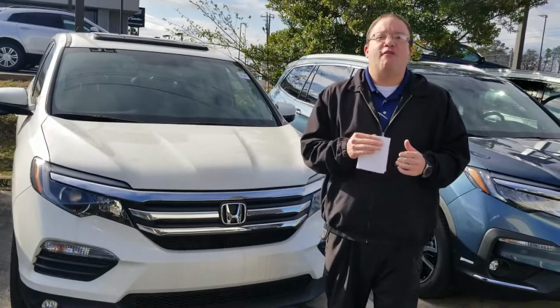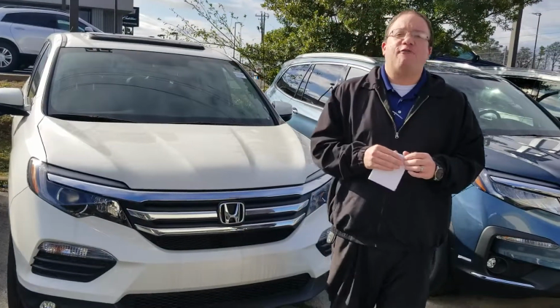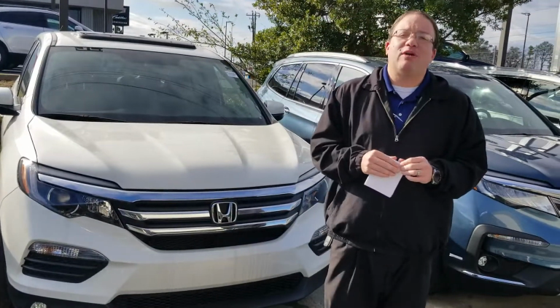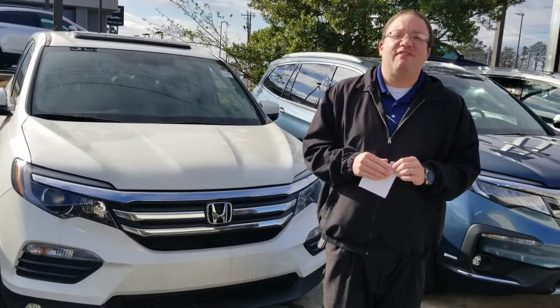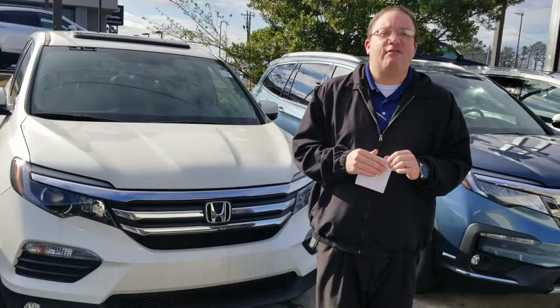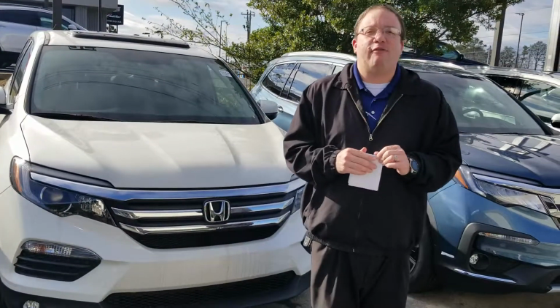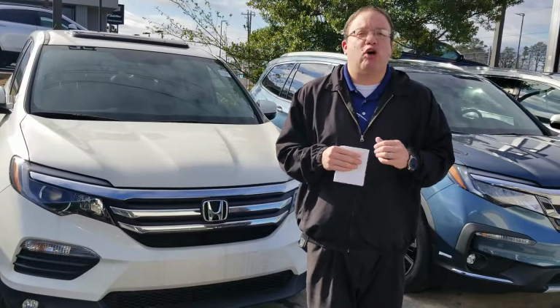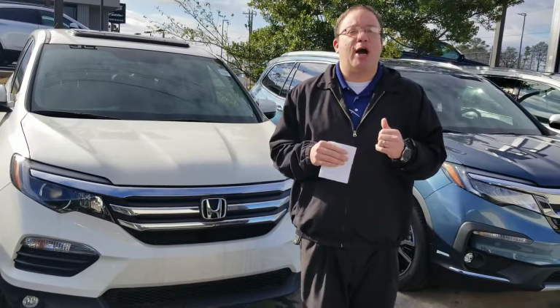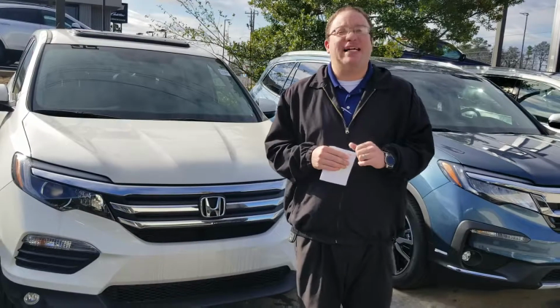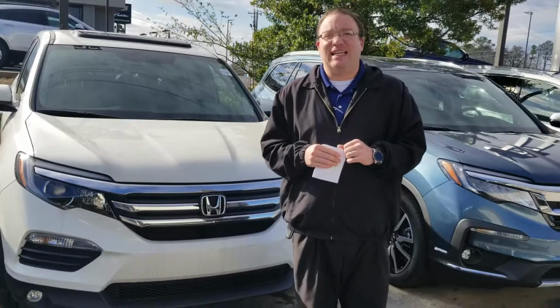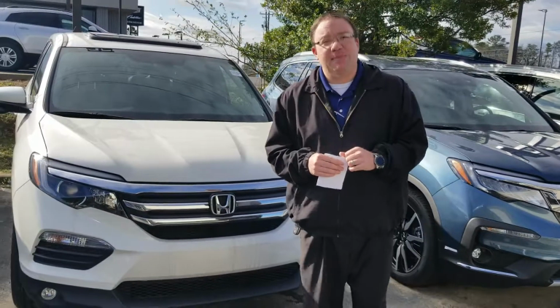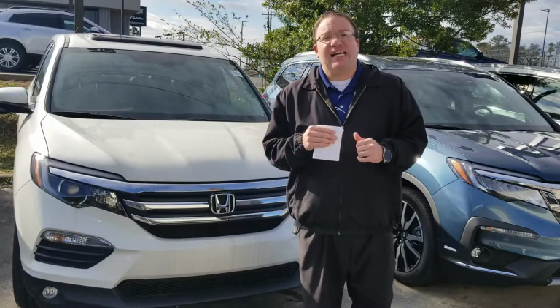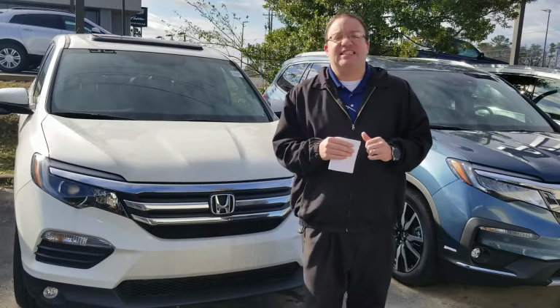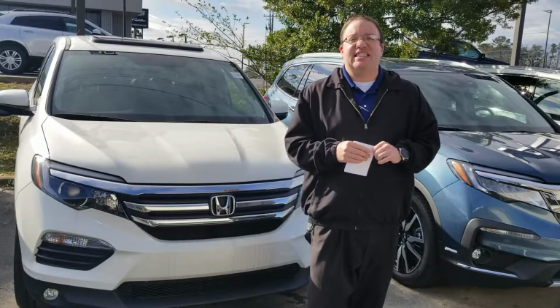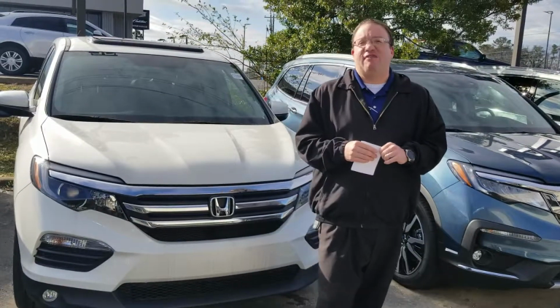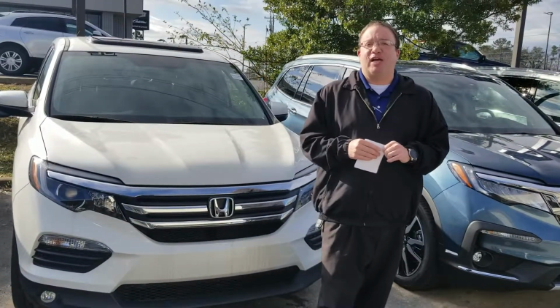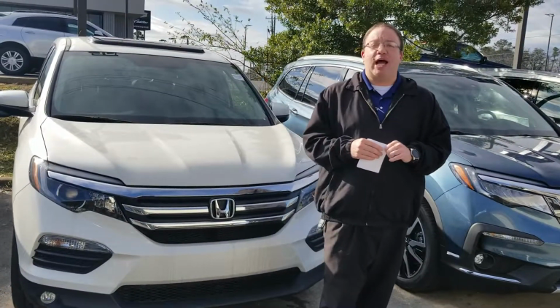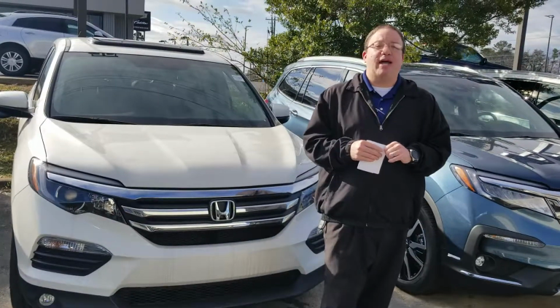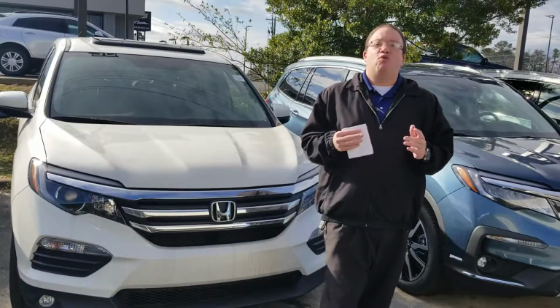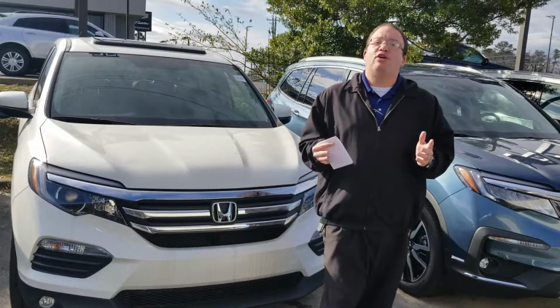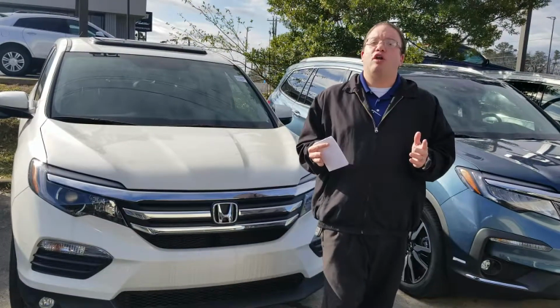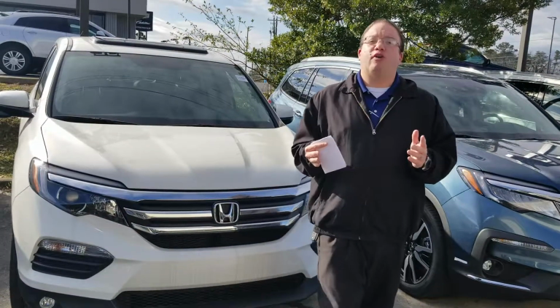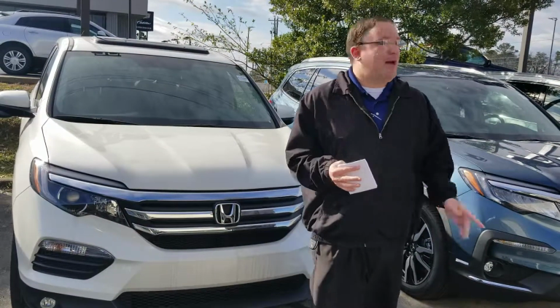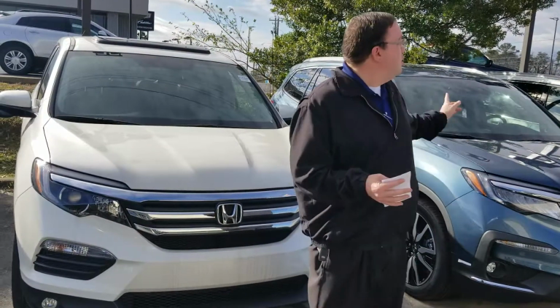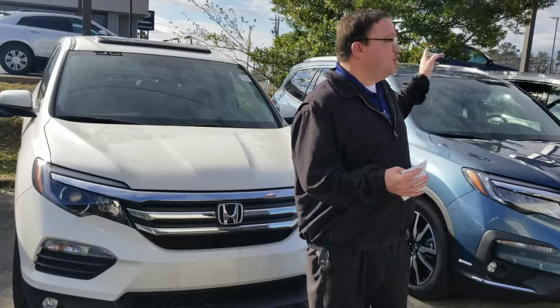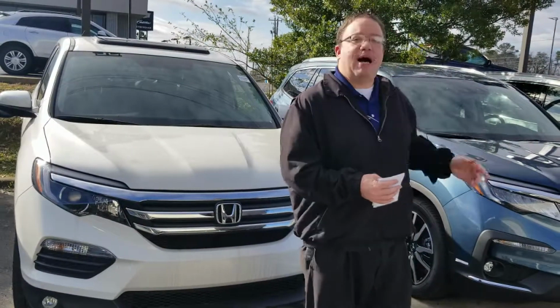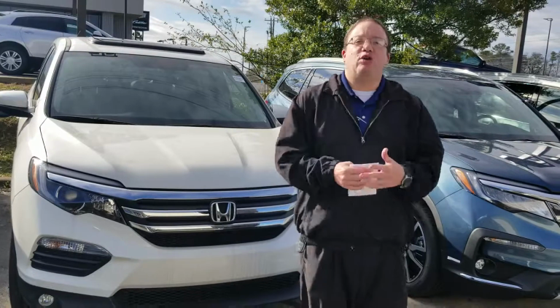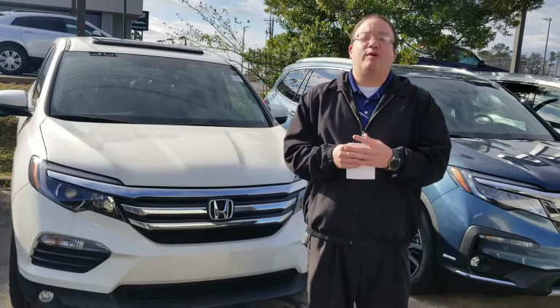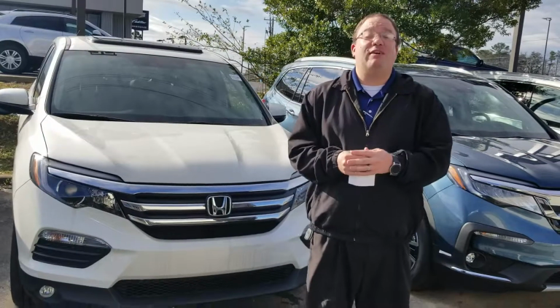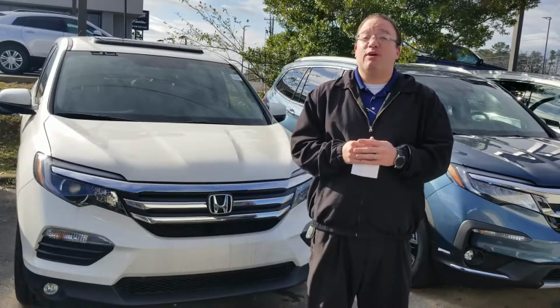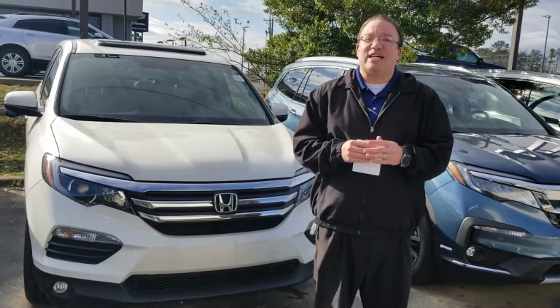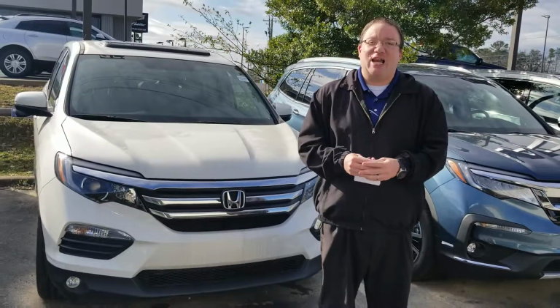205-415-1134, or come by and see me at 1675 Montgomery Highway, right here in the heart of Hoover, Alabama, just a mile north of the River Chase Gallery.